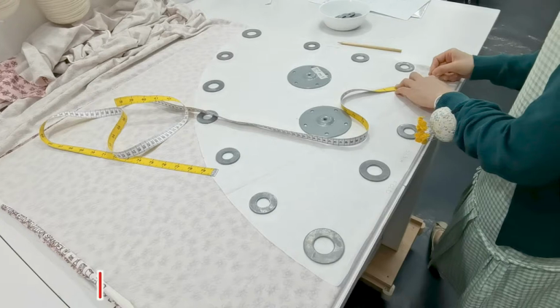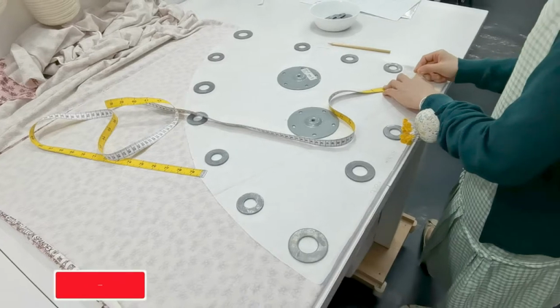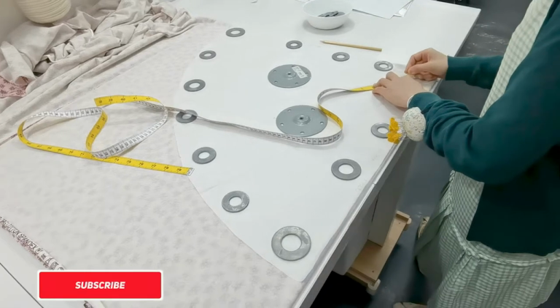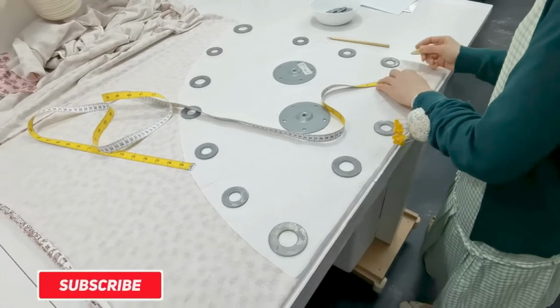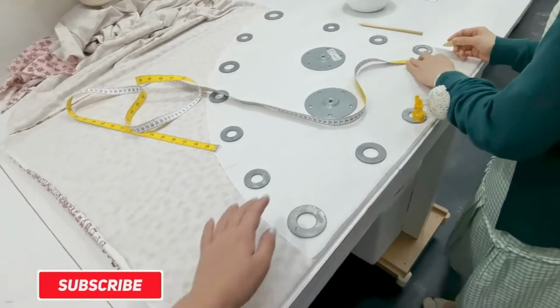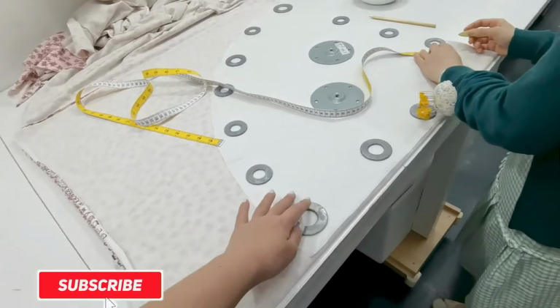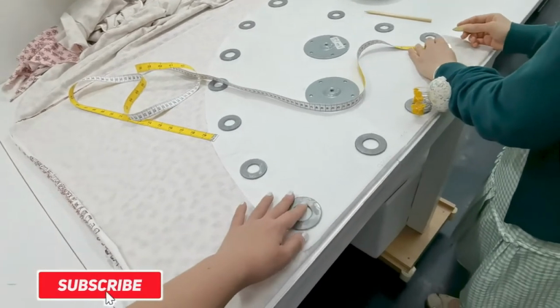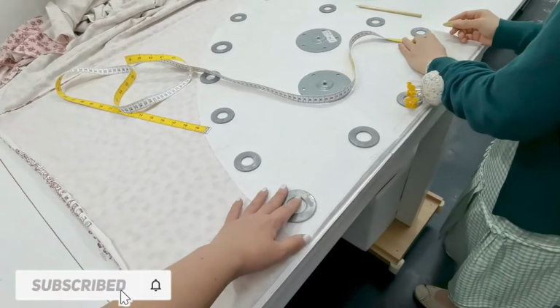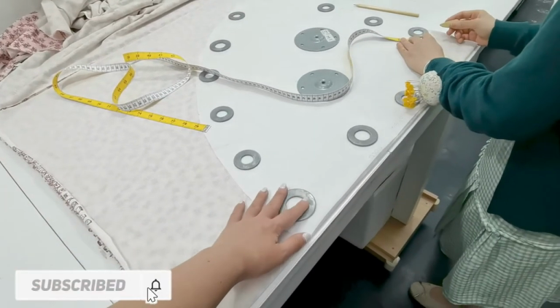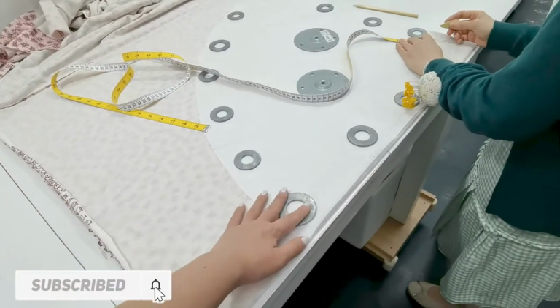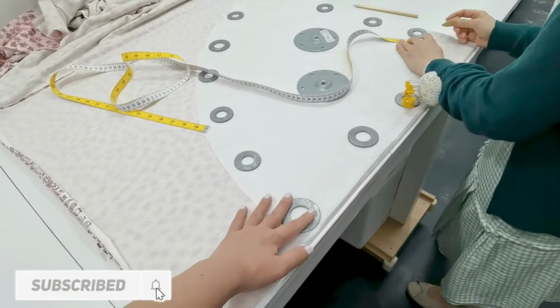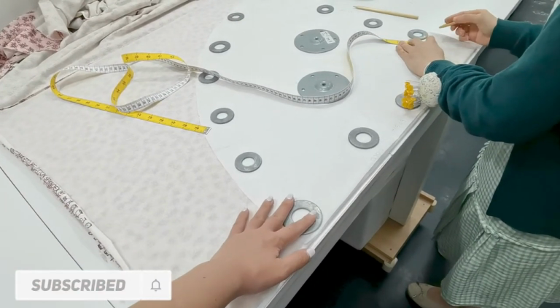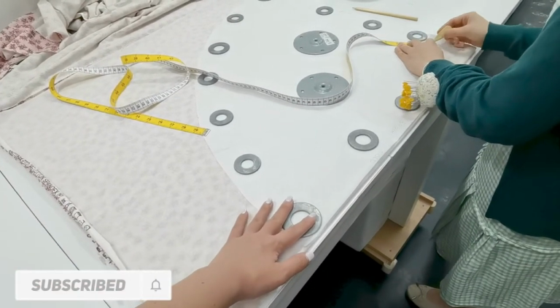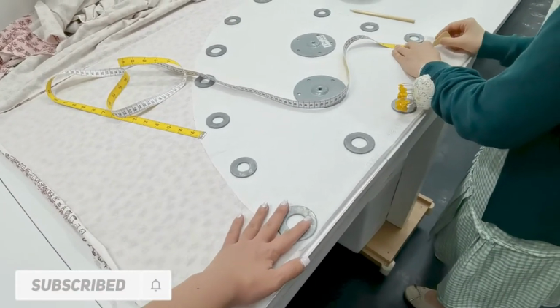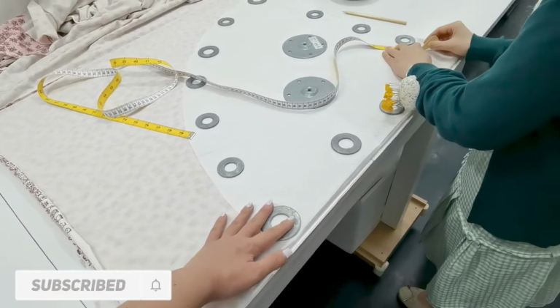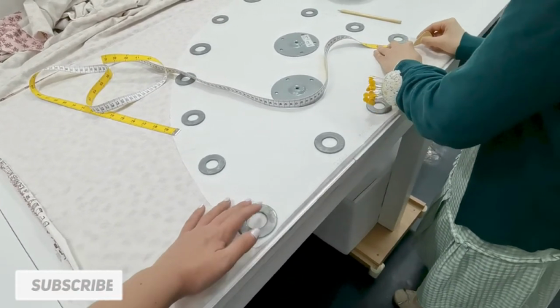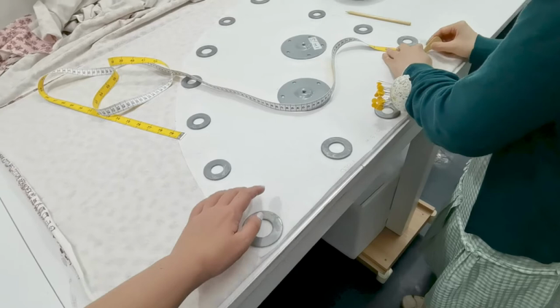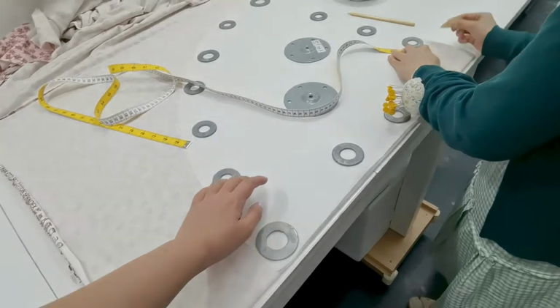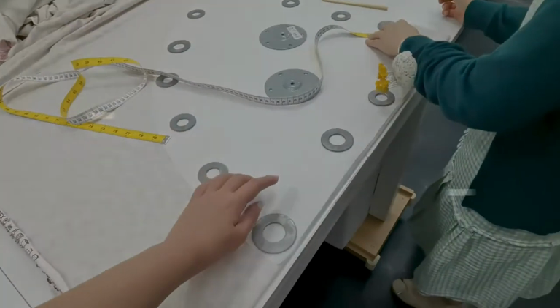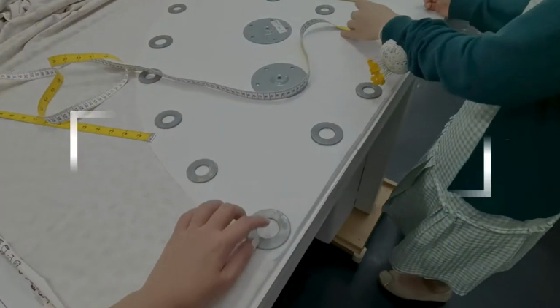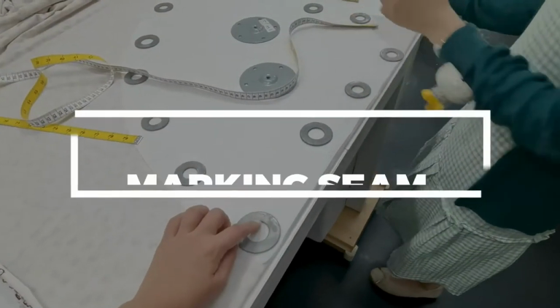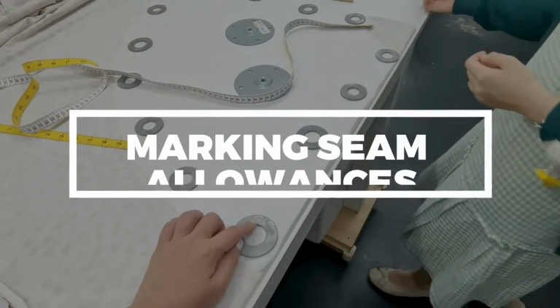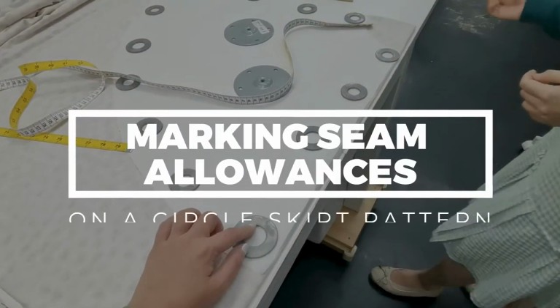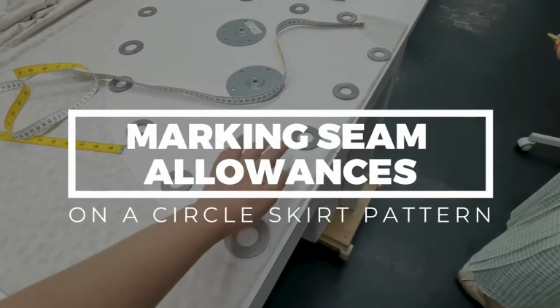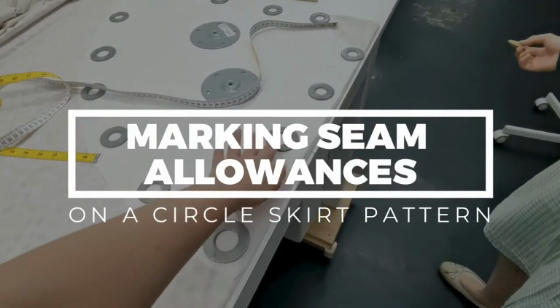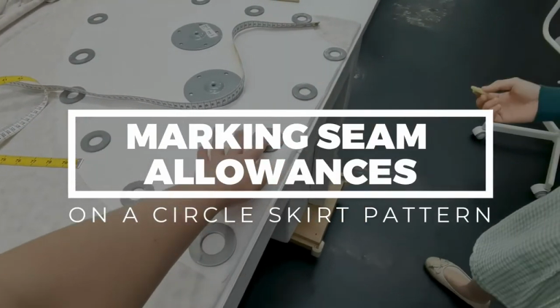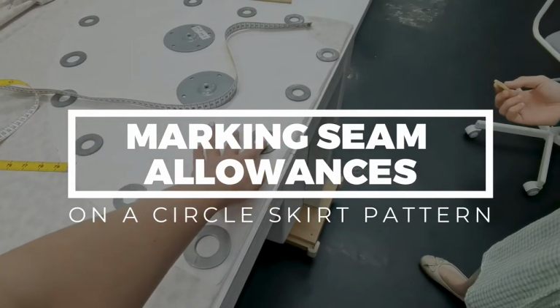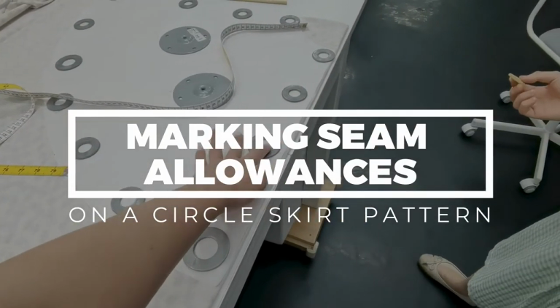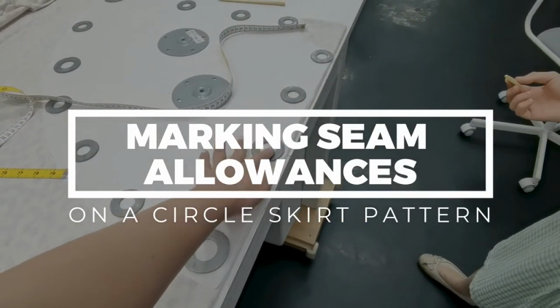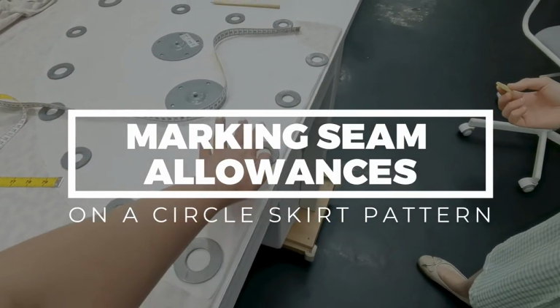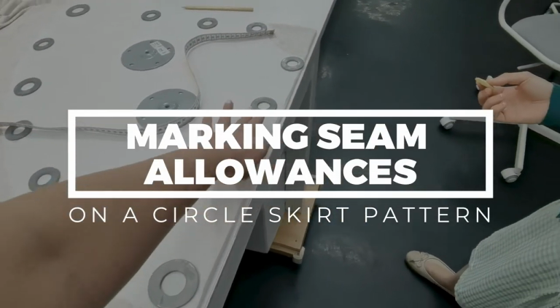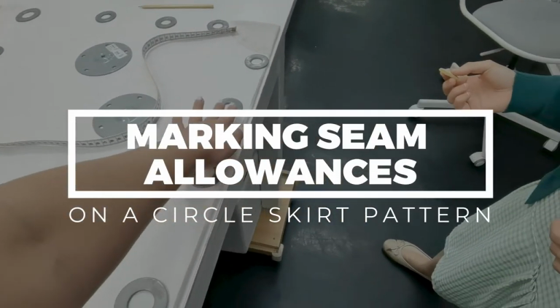Hi everyone! Welcome to Free Movement Sewing and today we're gonna talk about marking your seam allowances on a circle skirt pattern.